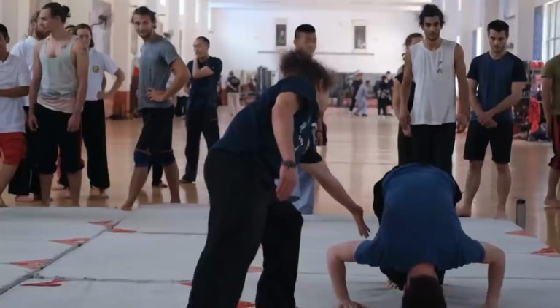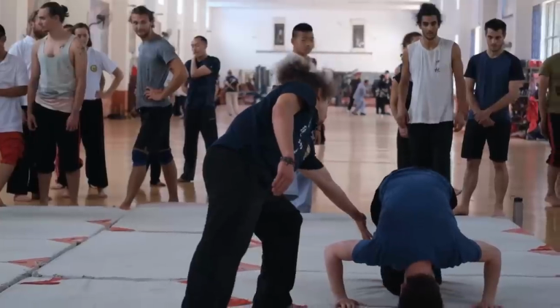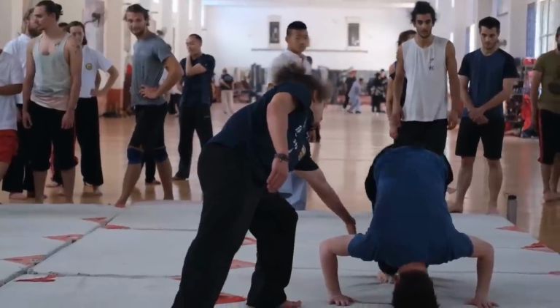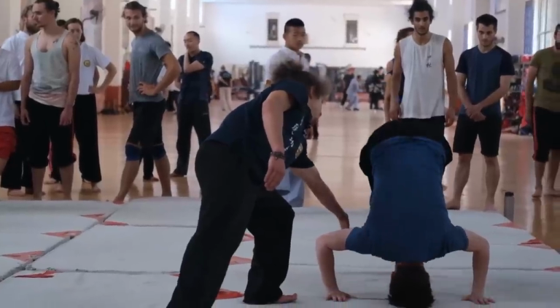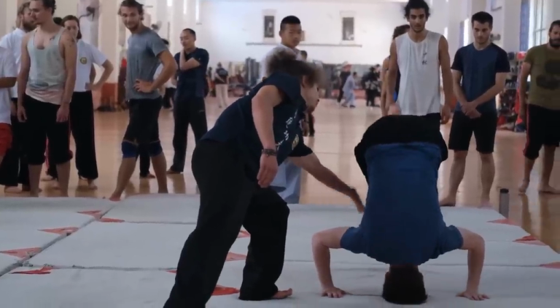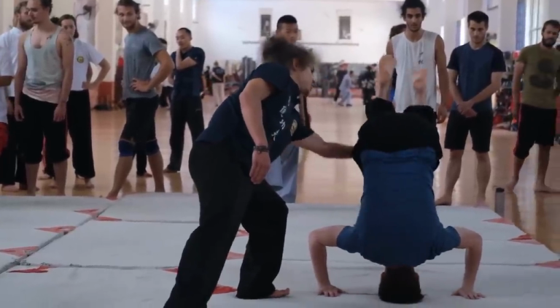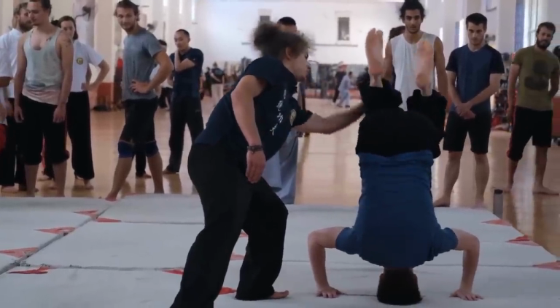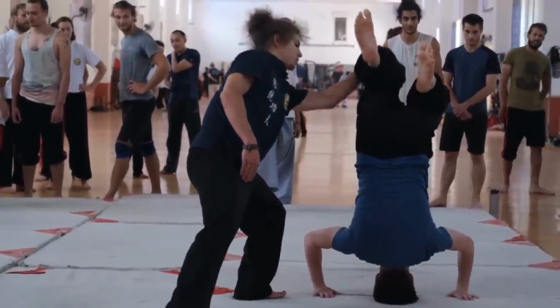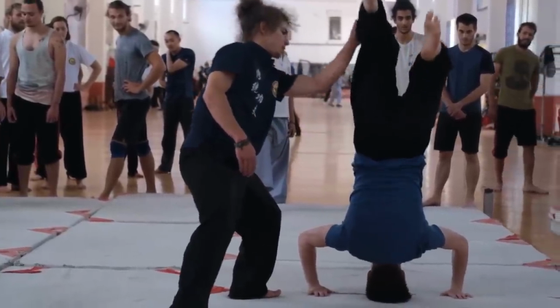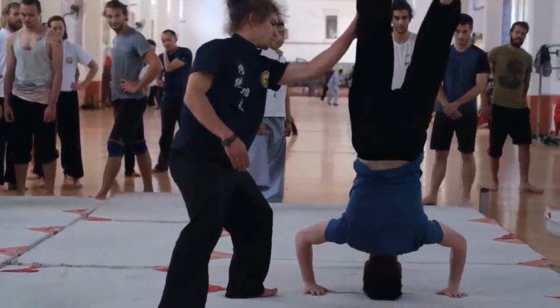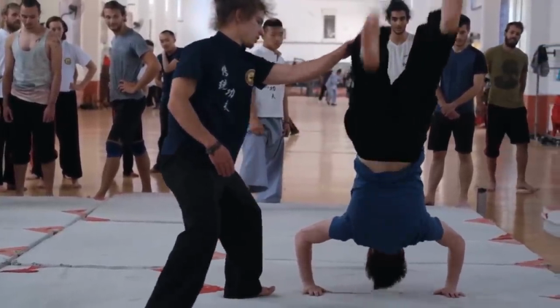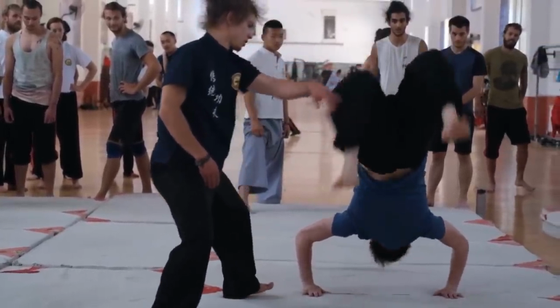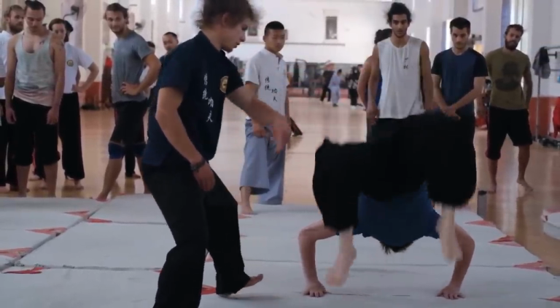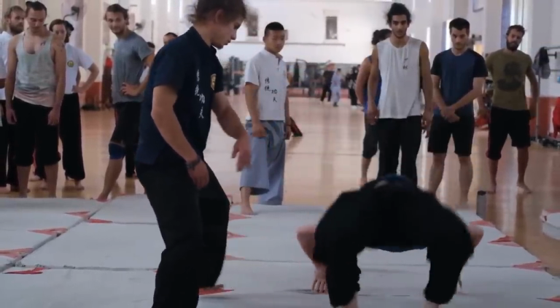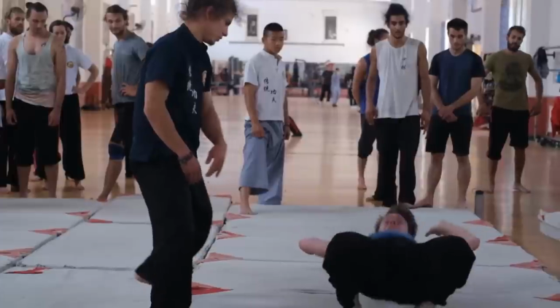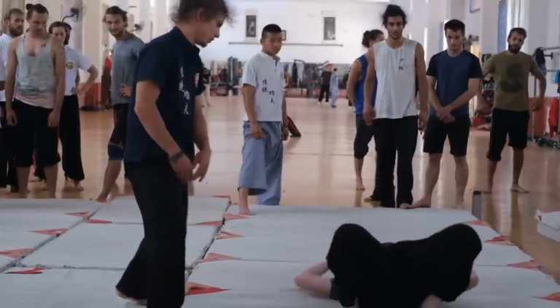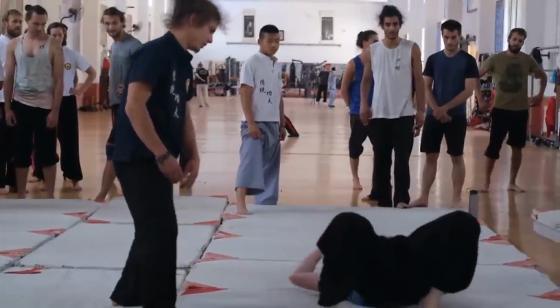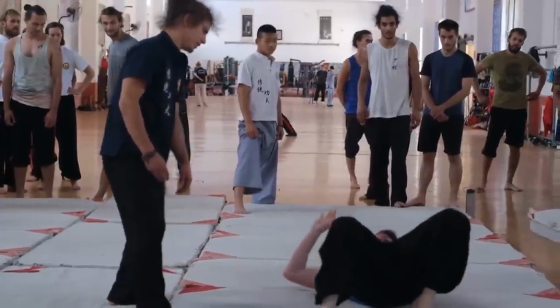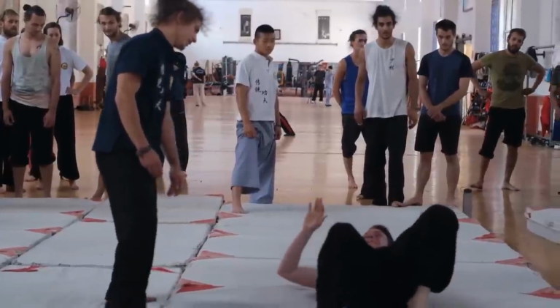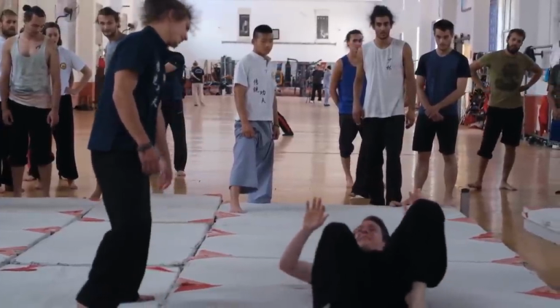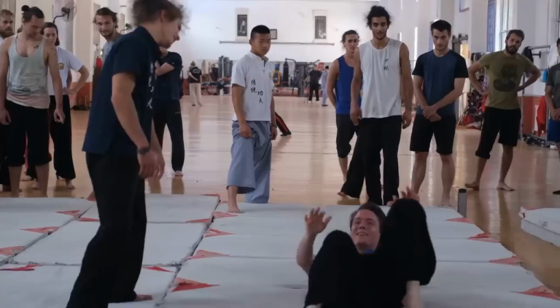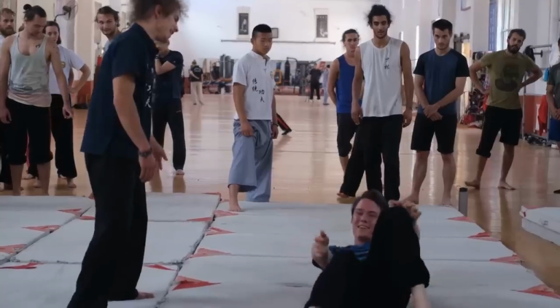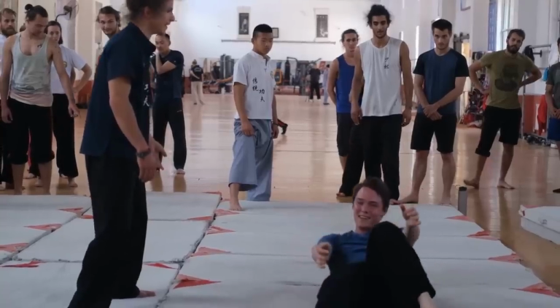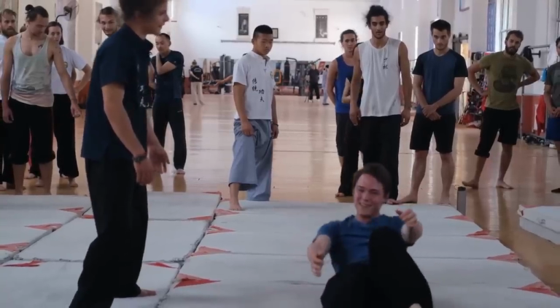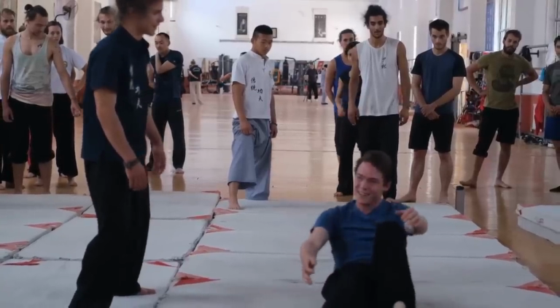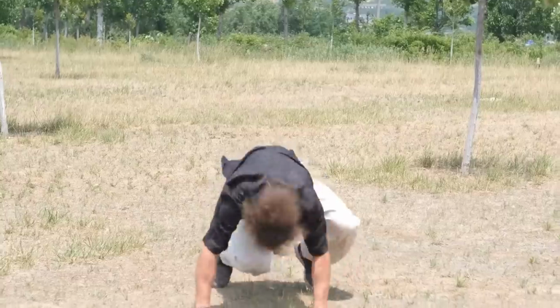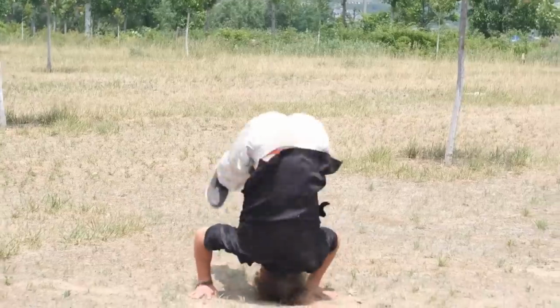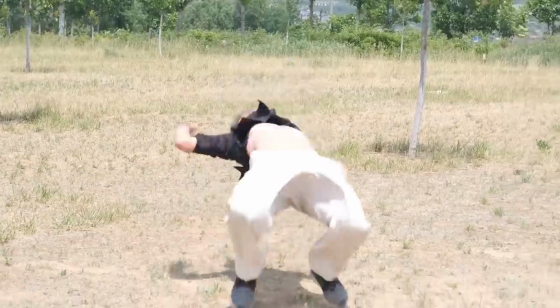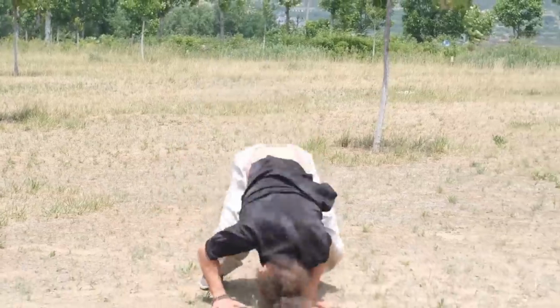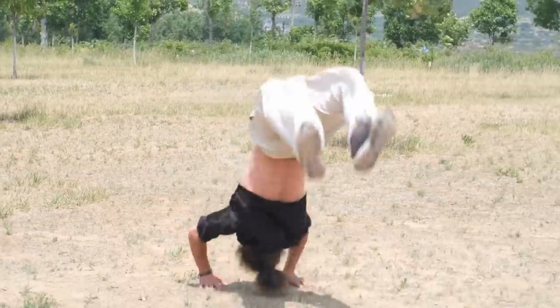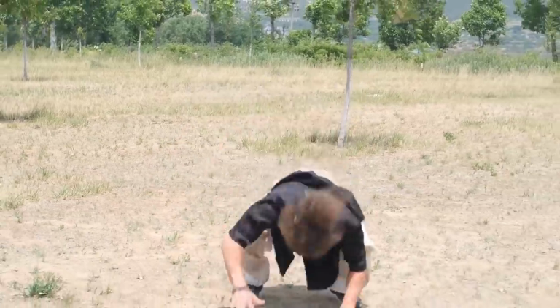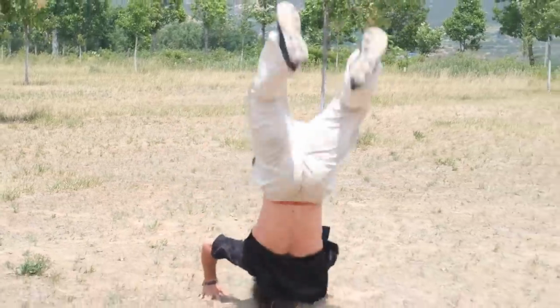We learn acrobatics on Tuesday, and some students can do it well and some students can't. Some students are learning these techniques, and this is what it looks like when a student gets good at it.